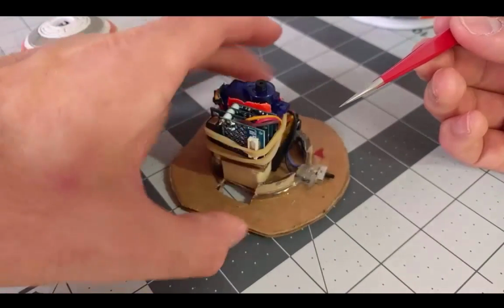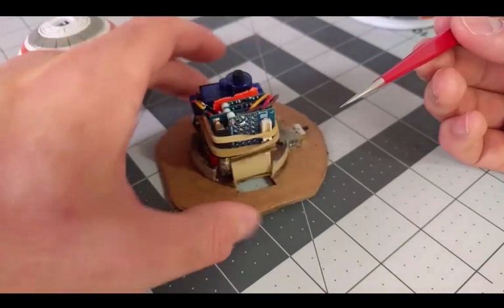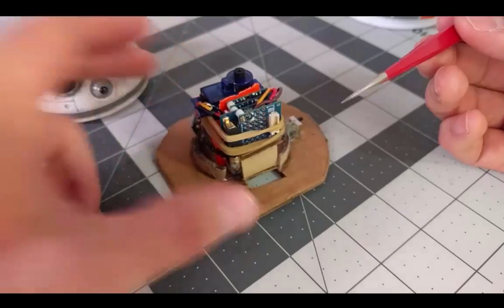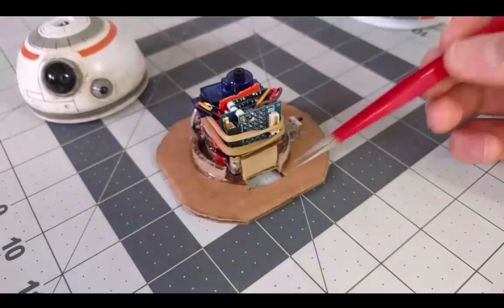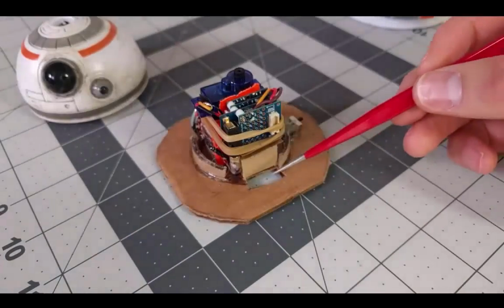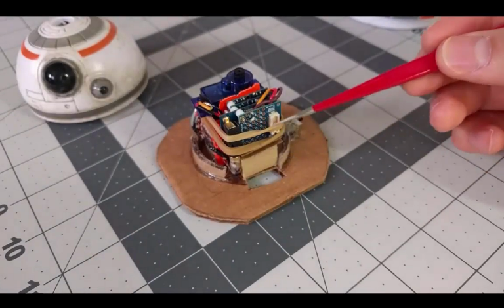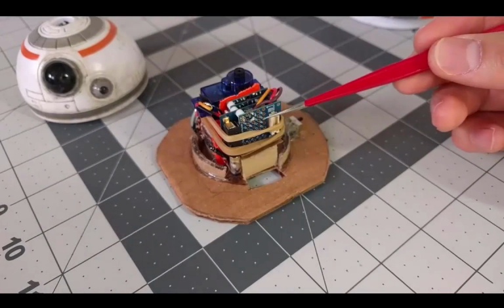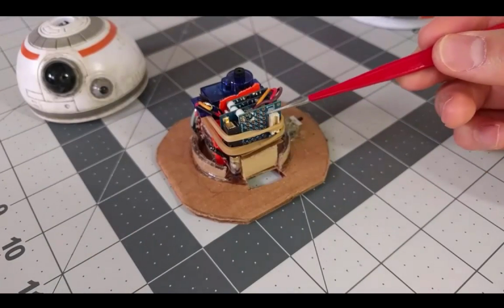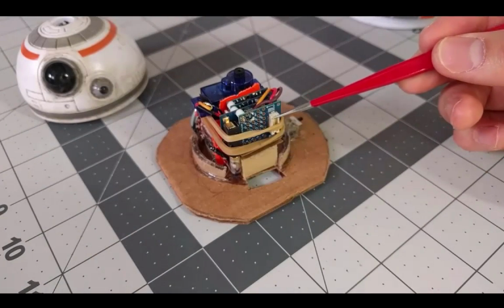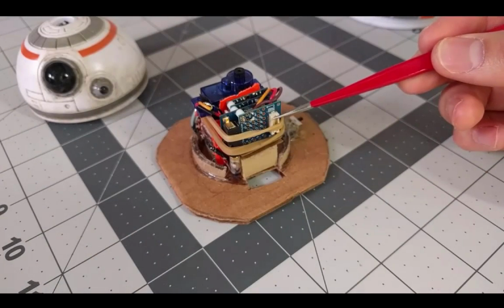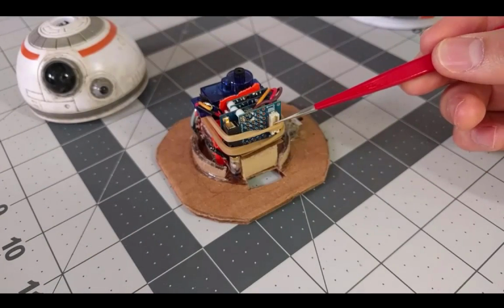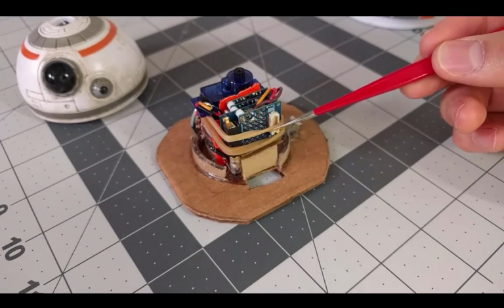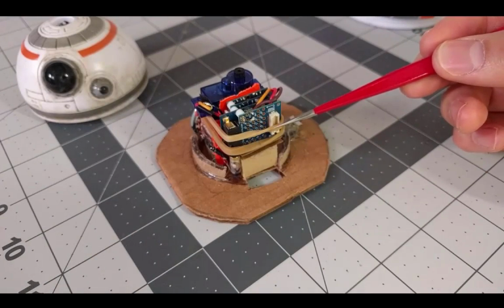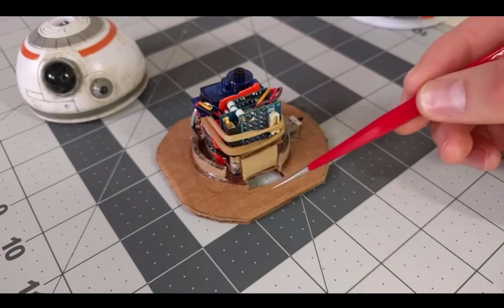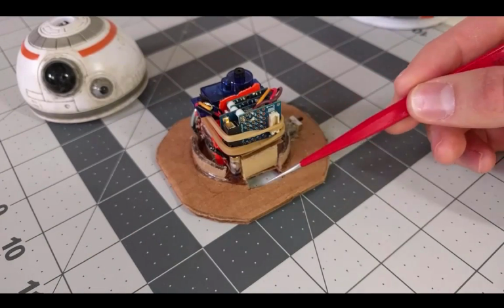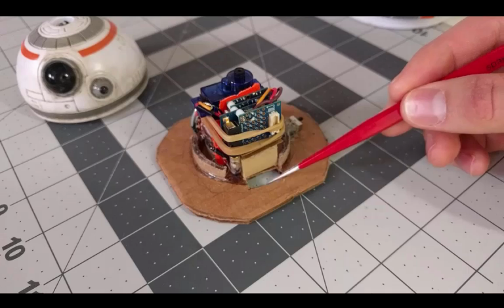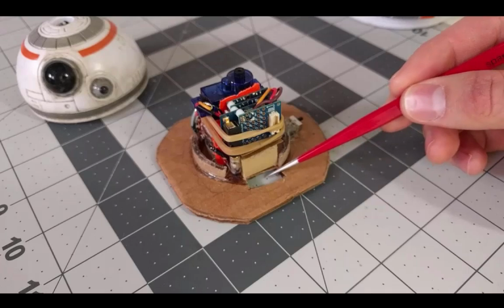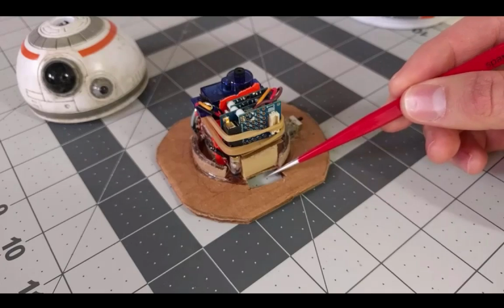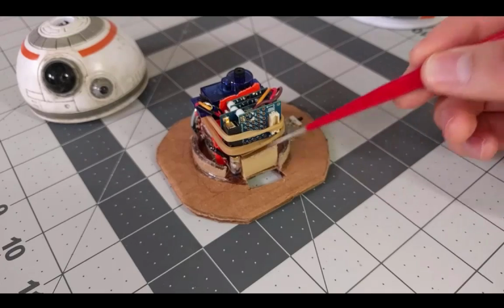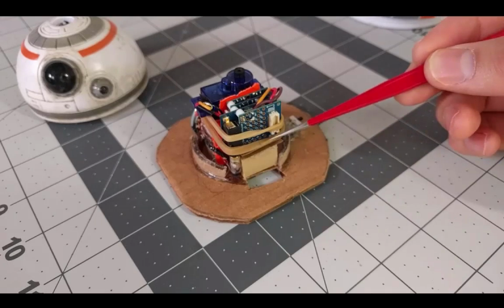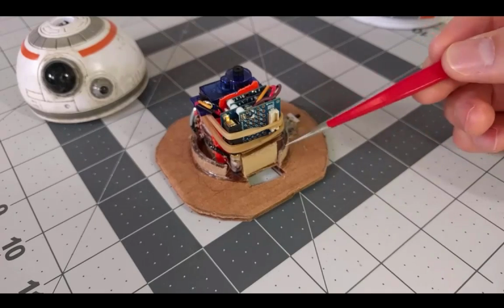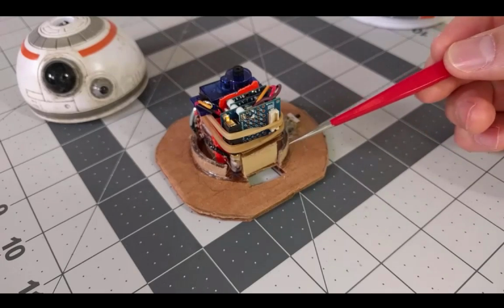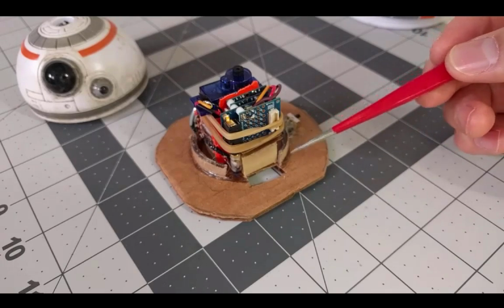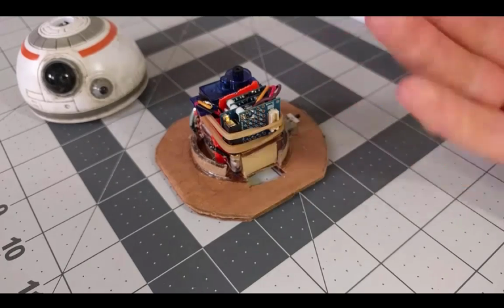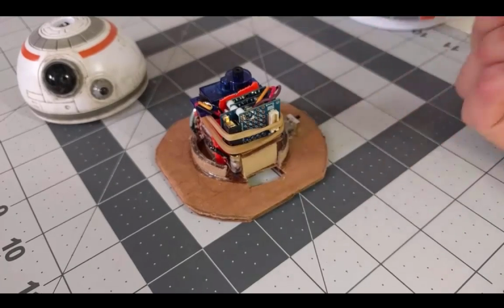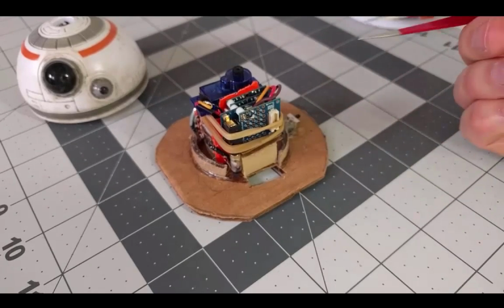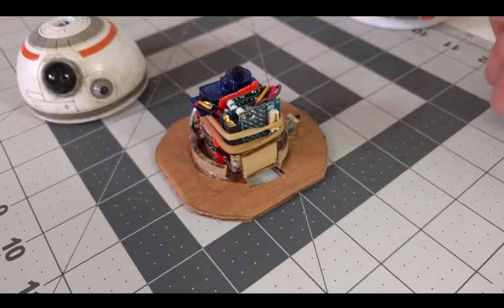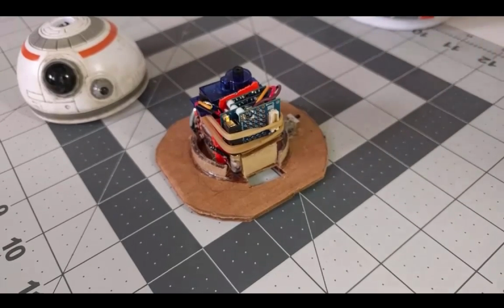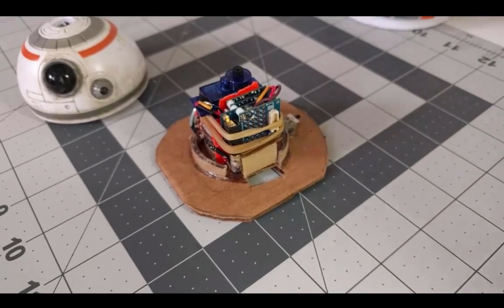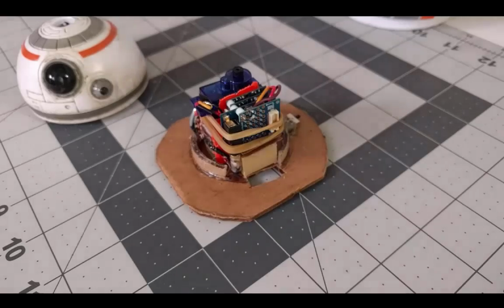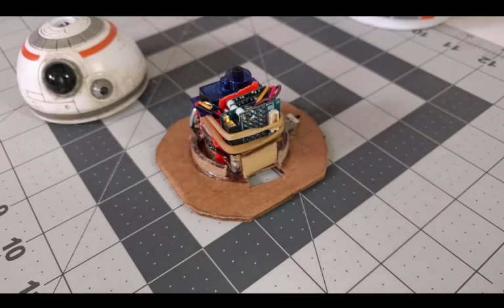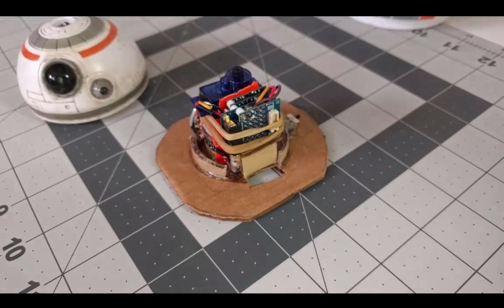Now the battery is rechargeable, so I cut a small hole in the cardboard which a USB cable will fit through and connect to the circuit and charge the battery at night. It also allows me to upload code fixes to the board as I'm working on it over time.